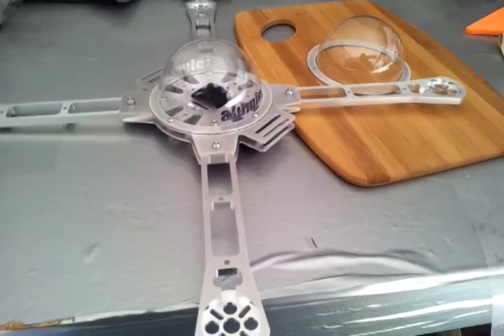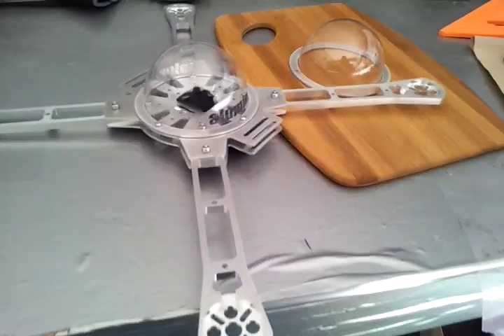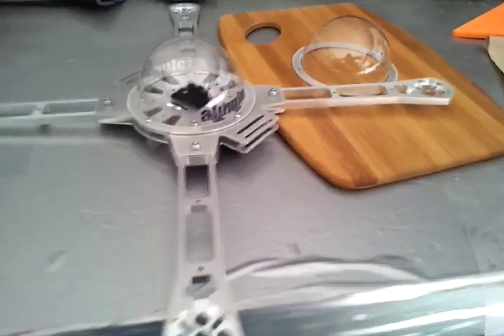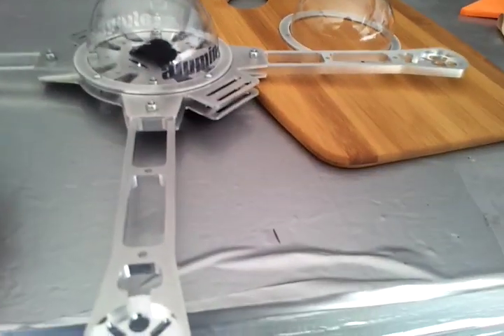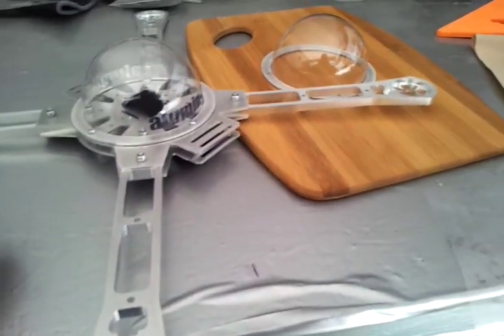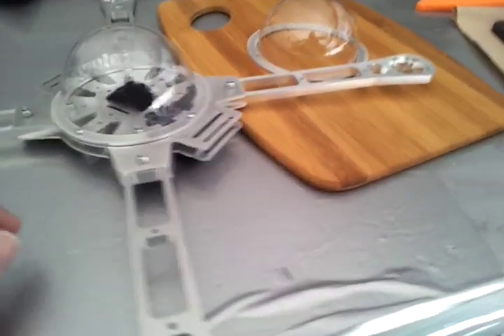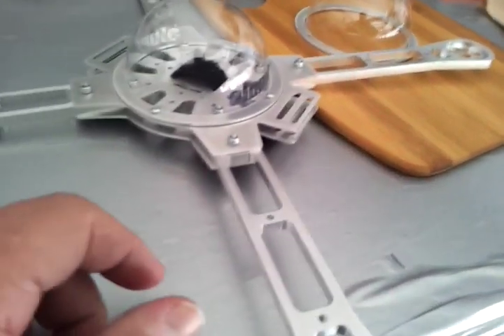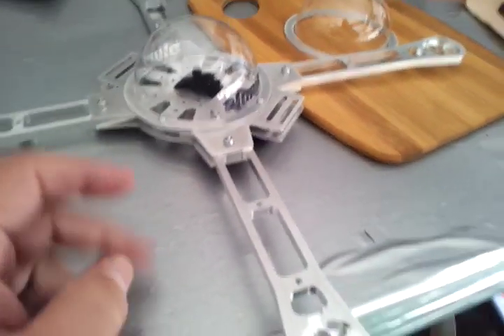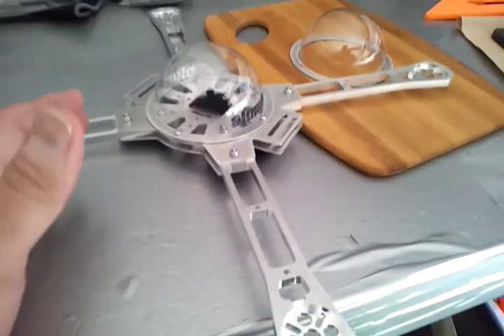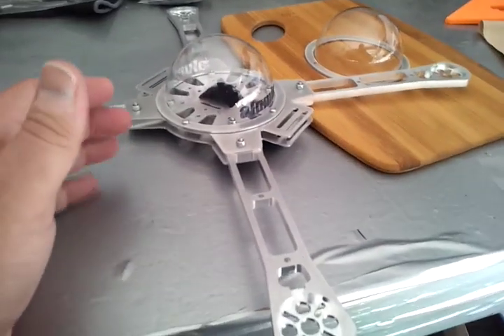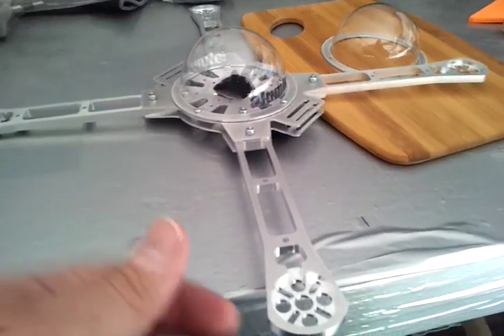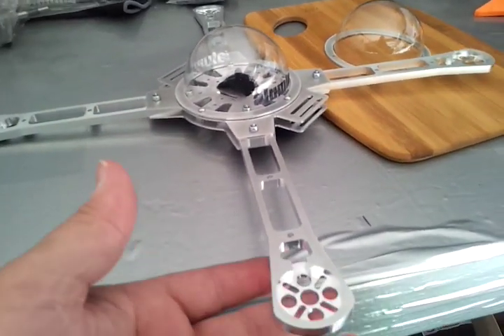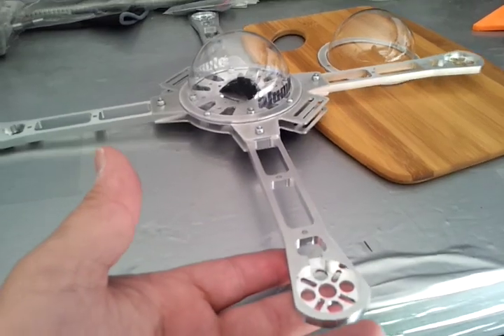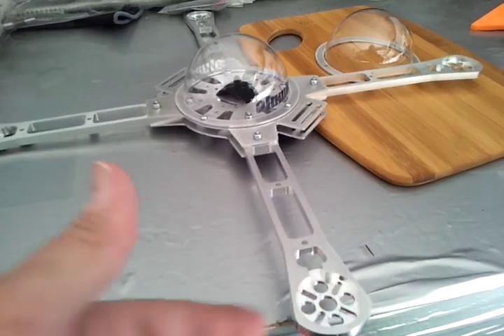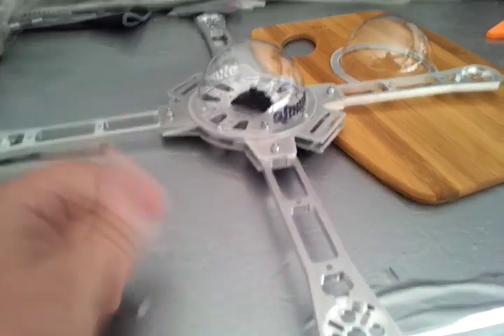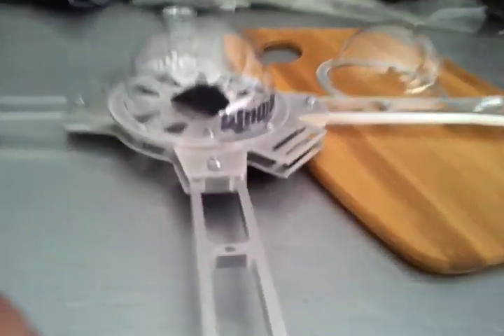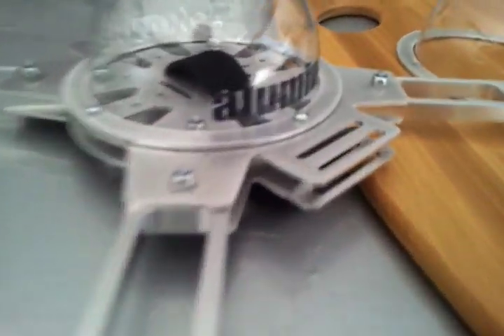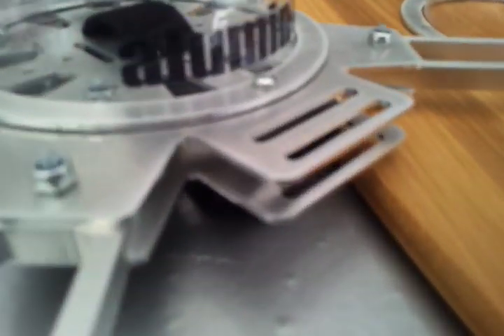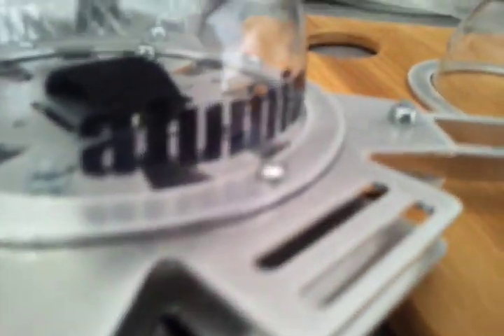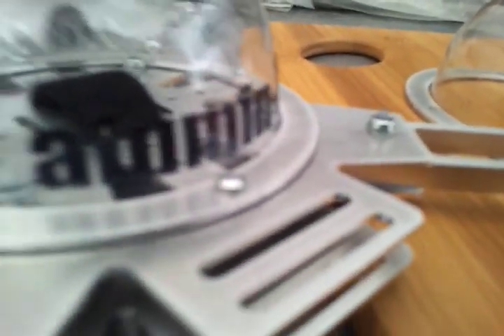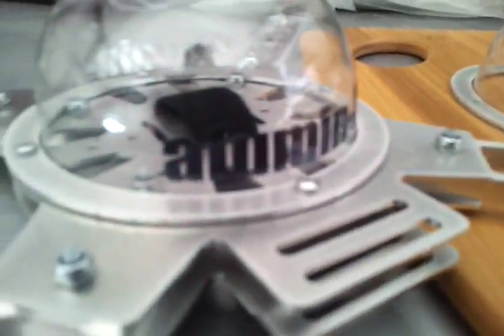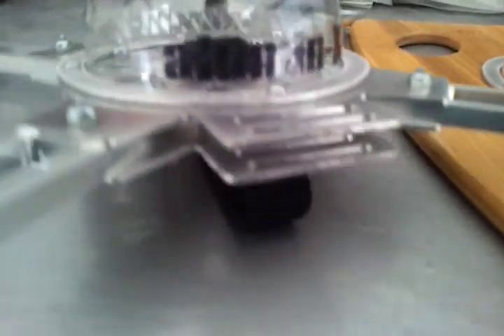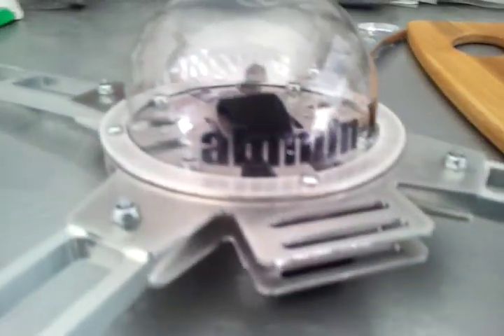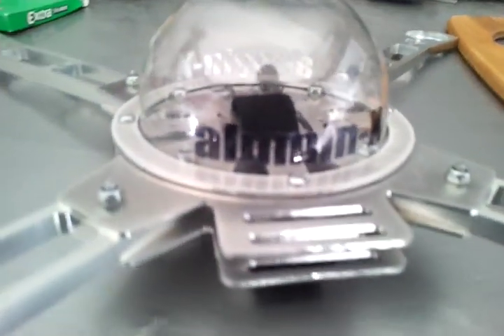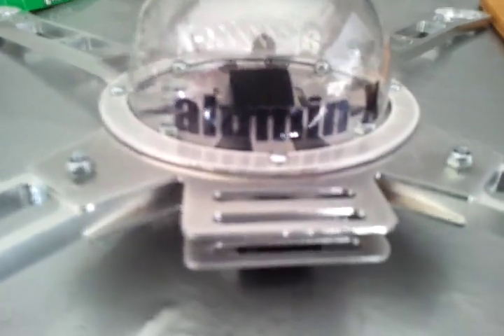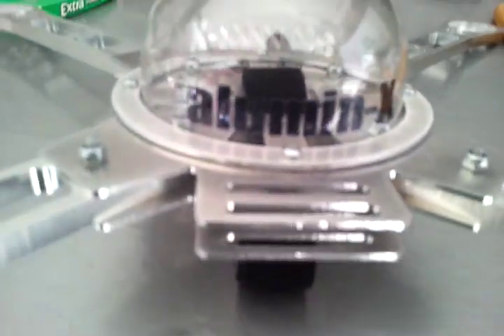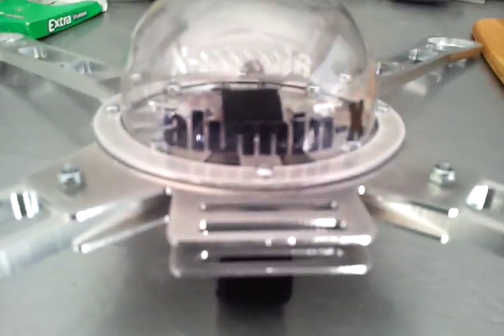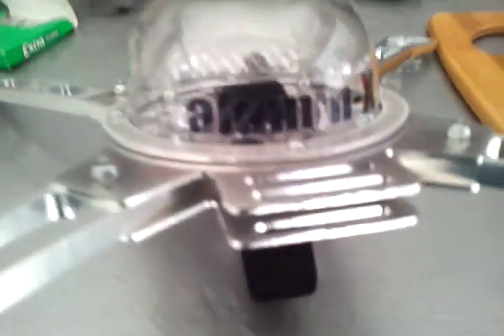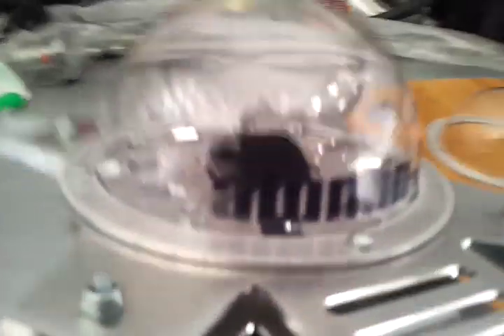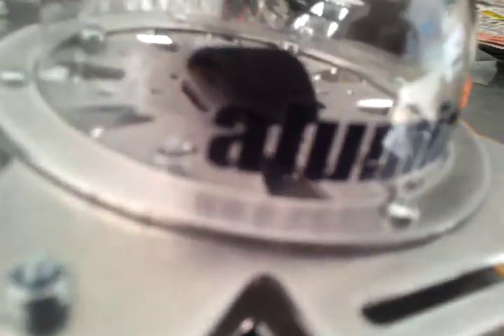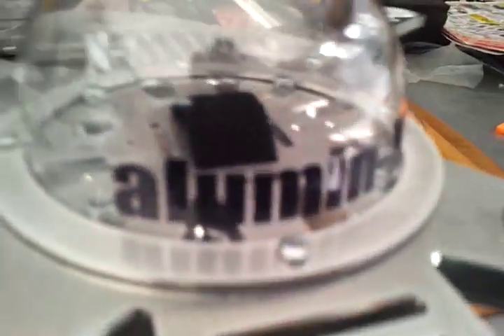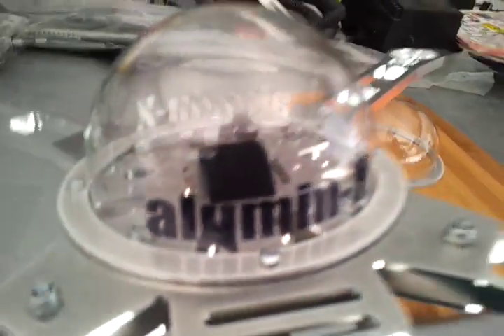What's up guys? Ken with Quadcopter.us here. I just want to show you my new production frame — Illuminex. You can see the decal.